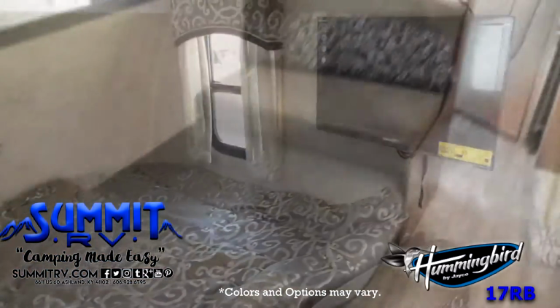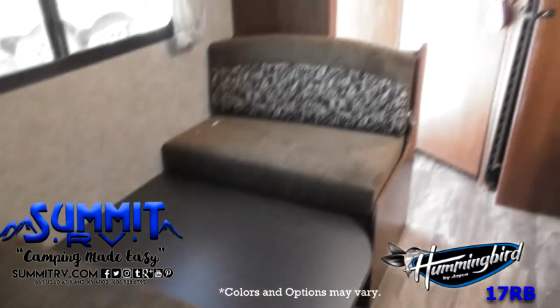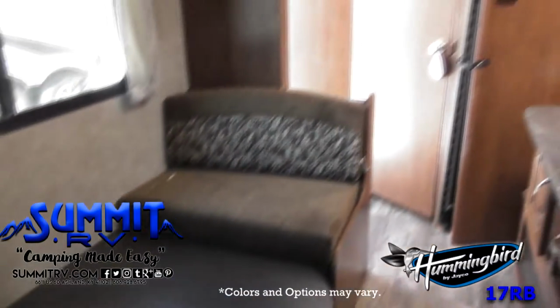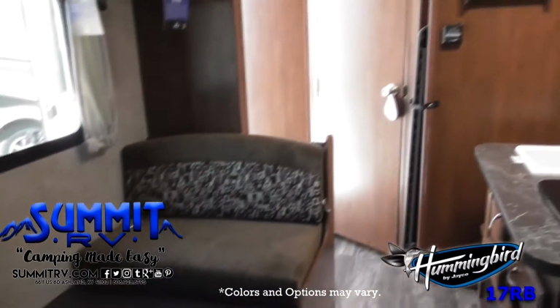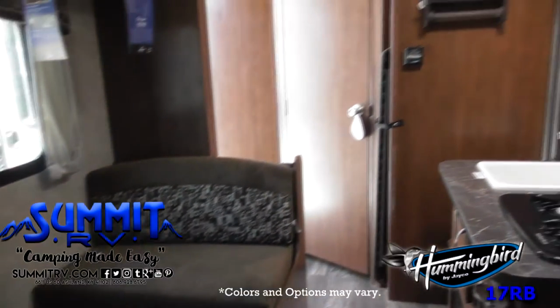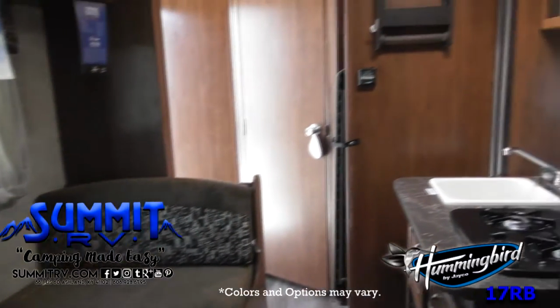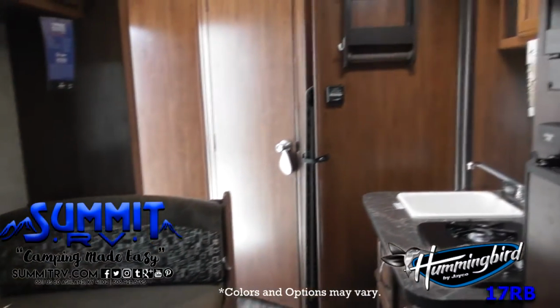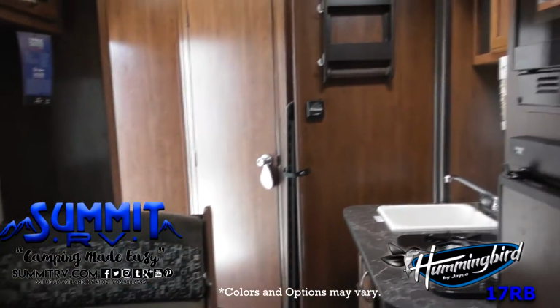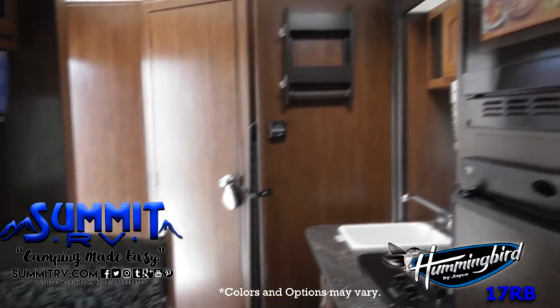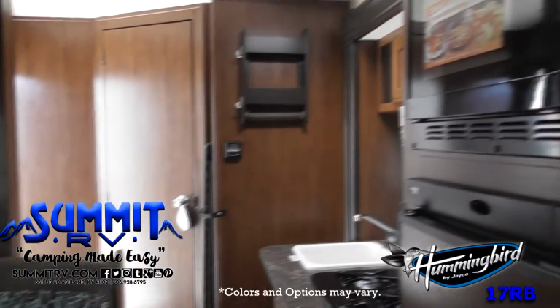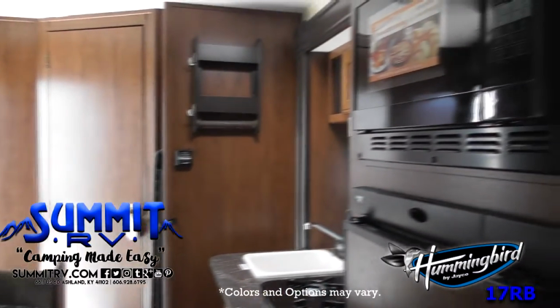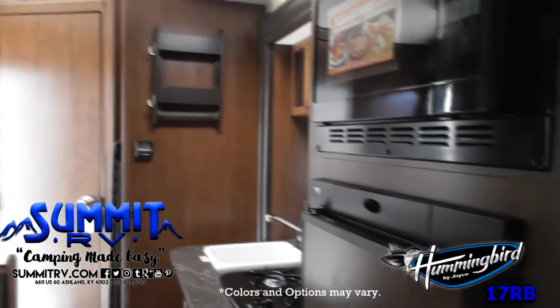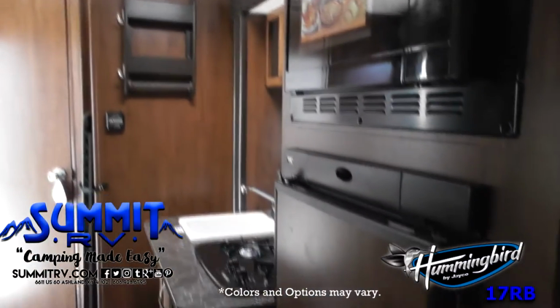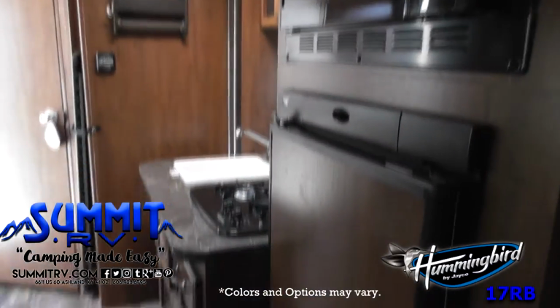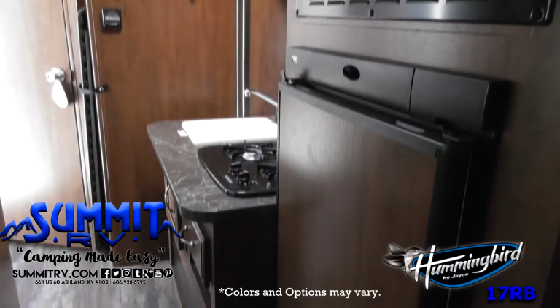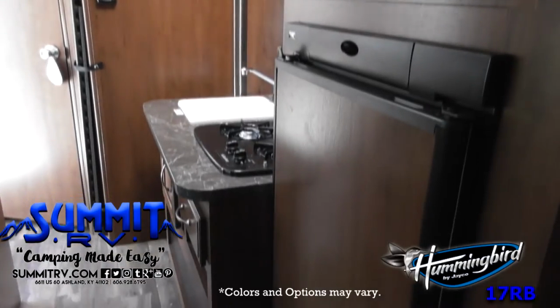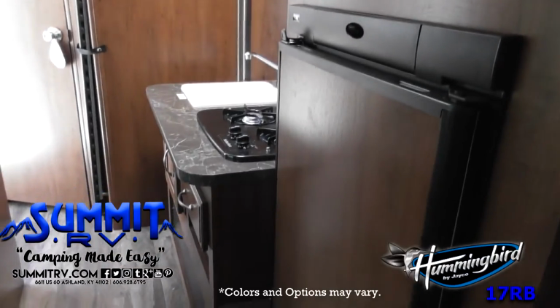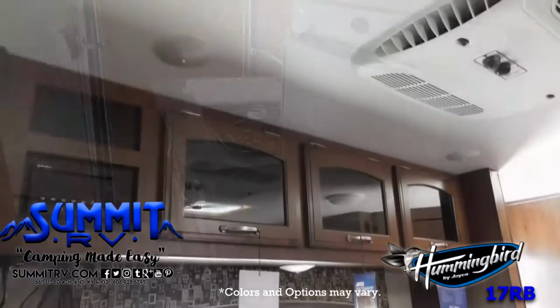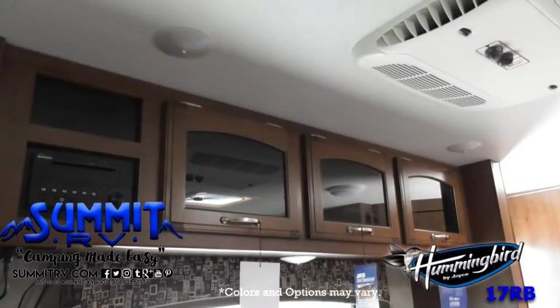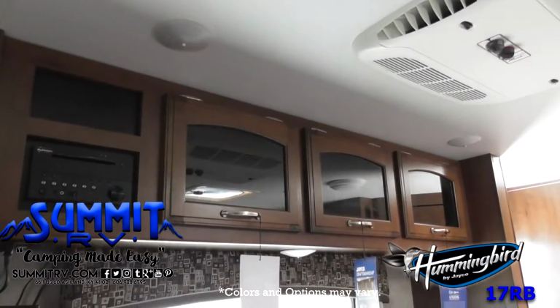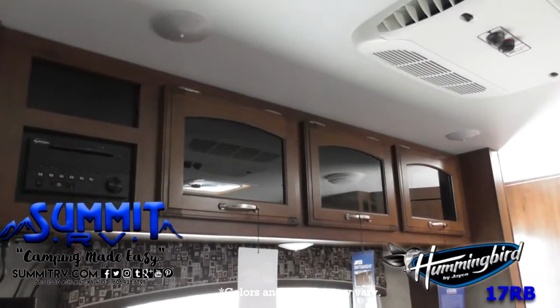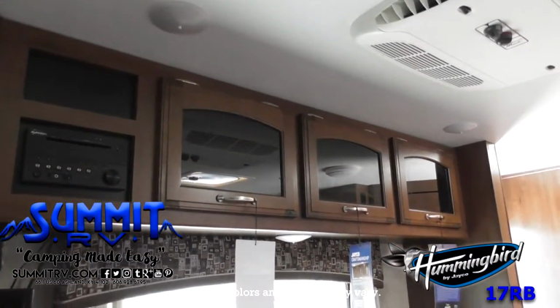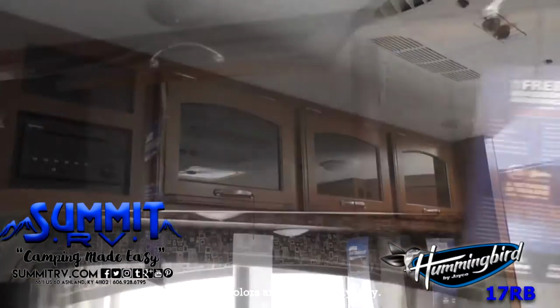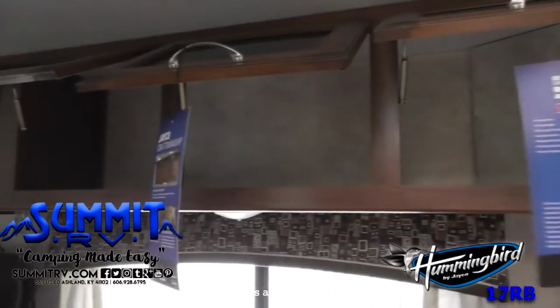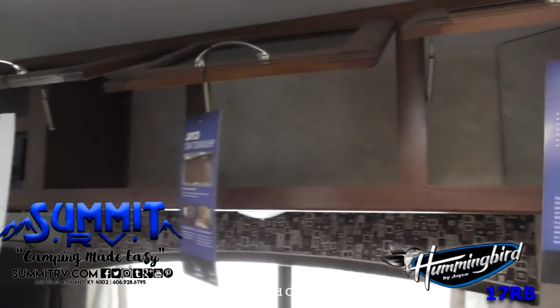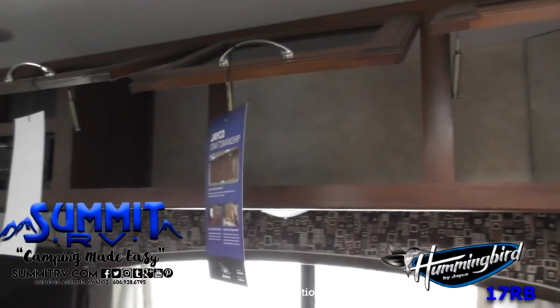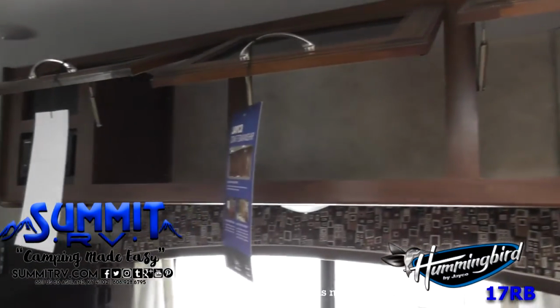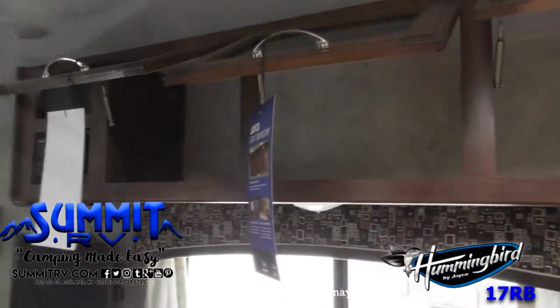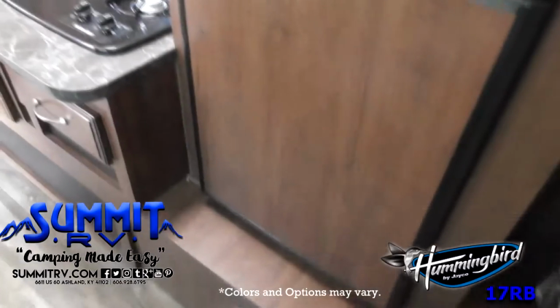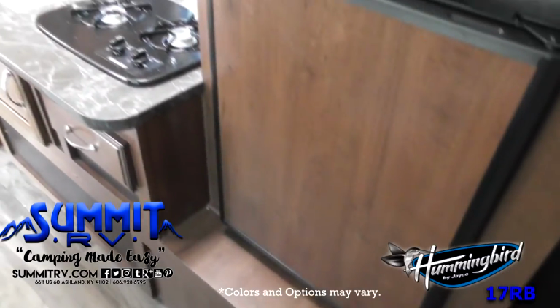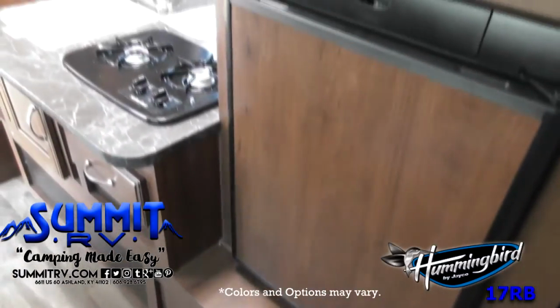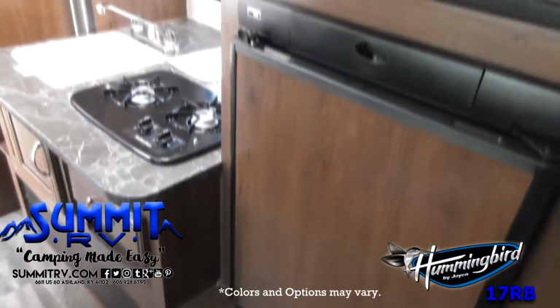In the bedroom area, there's a TV on a swivel mount that can be viewed from the dinette. Overhead cabinets can be found throughout the trailer for storage.